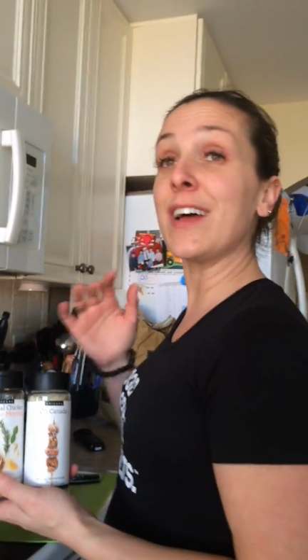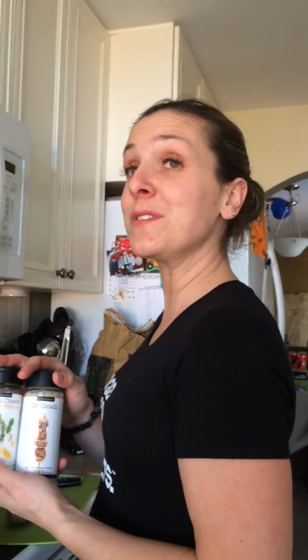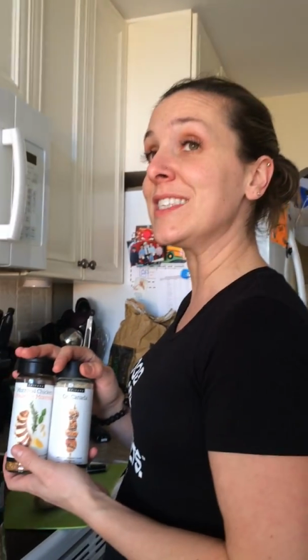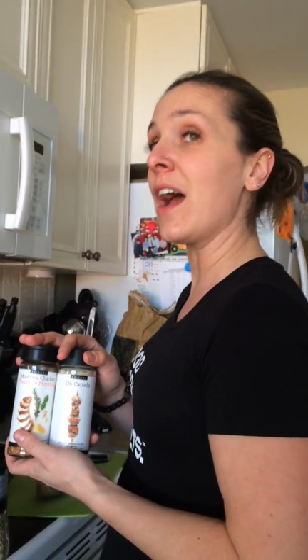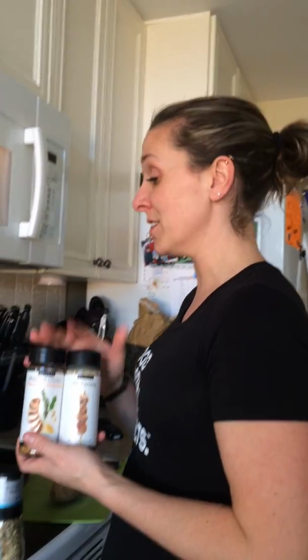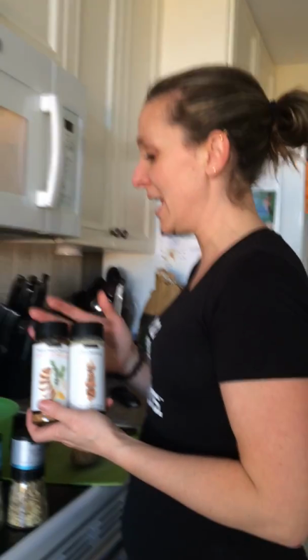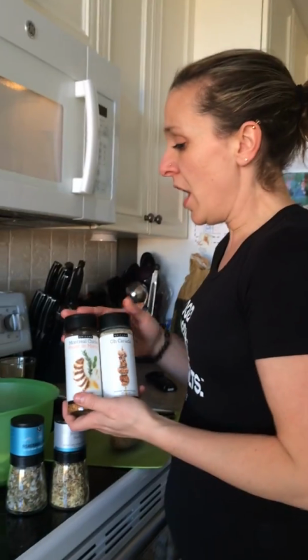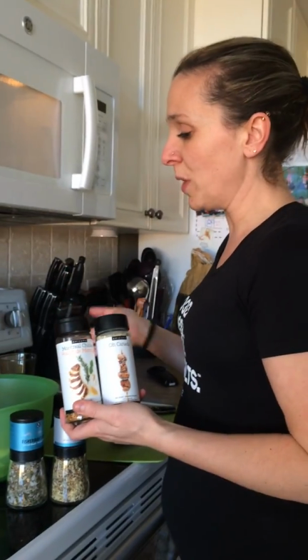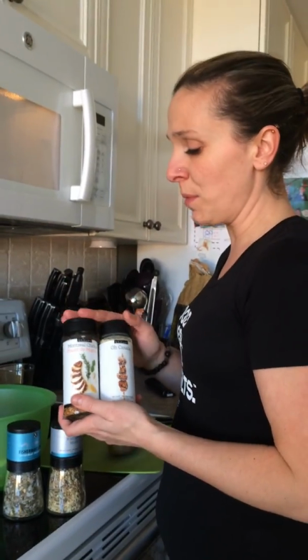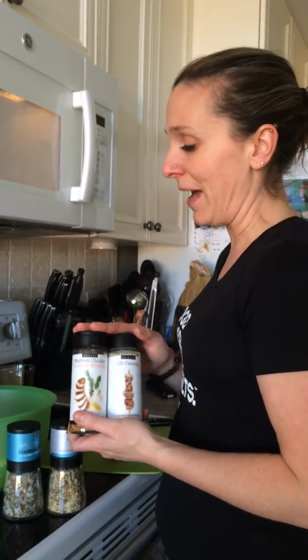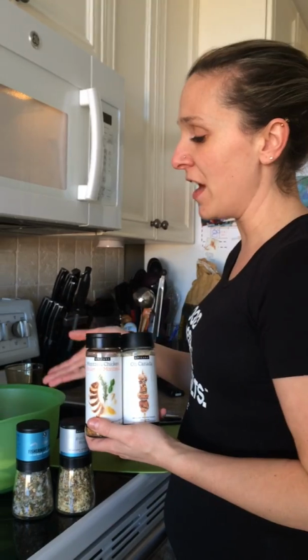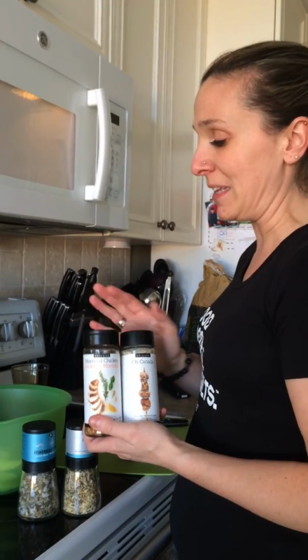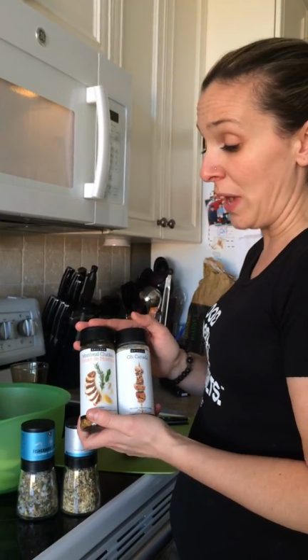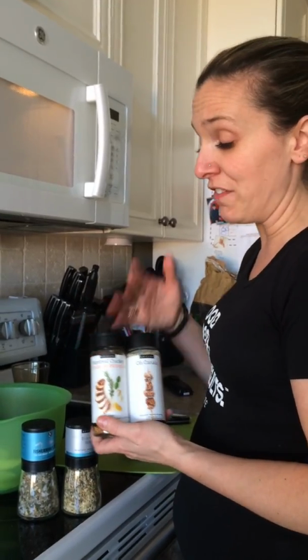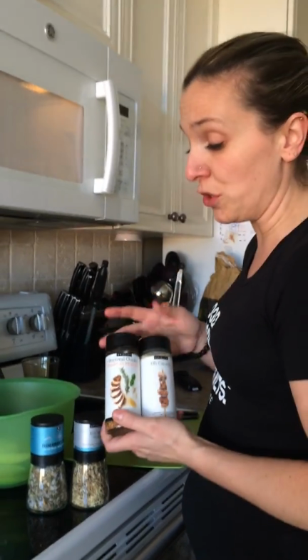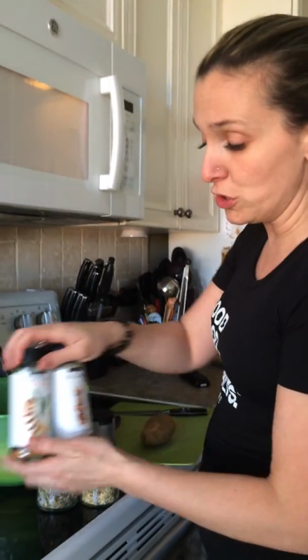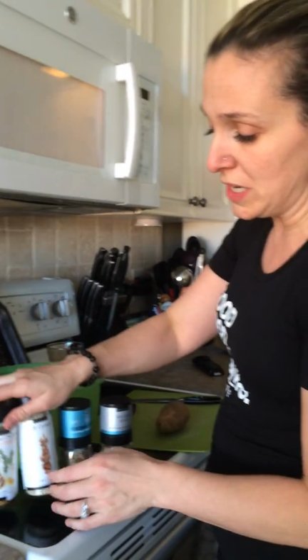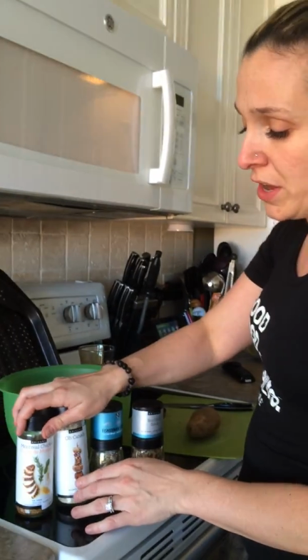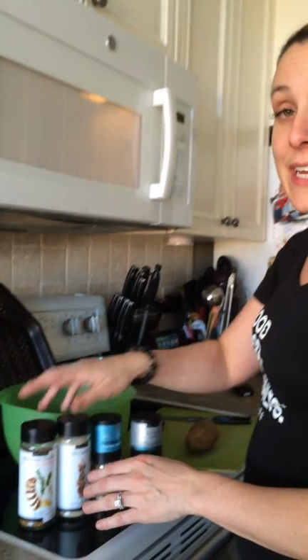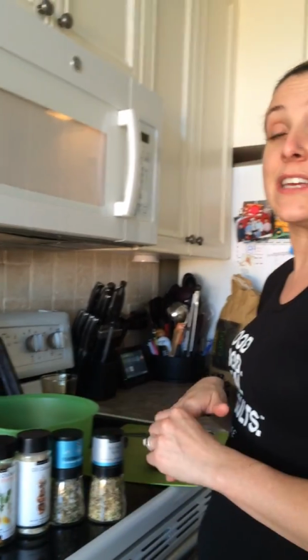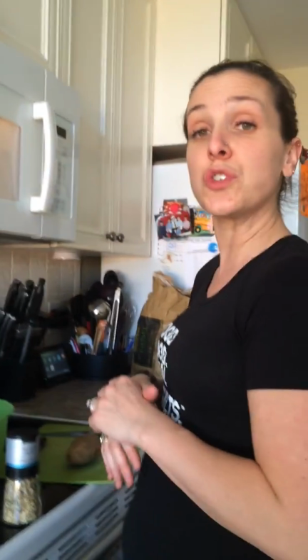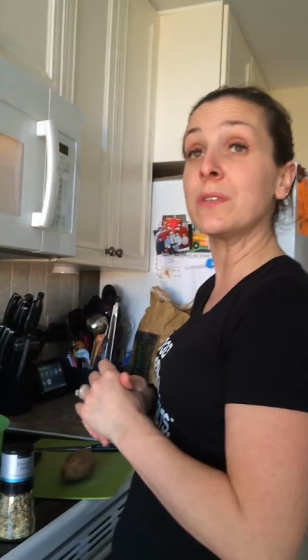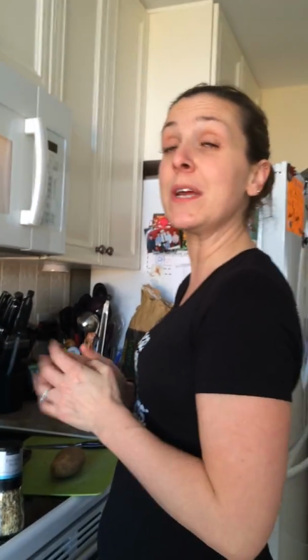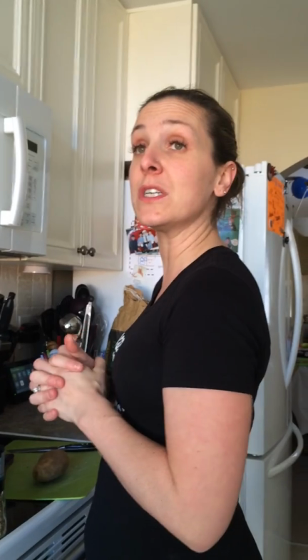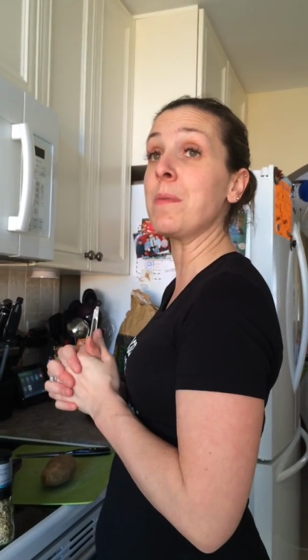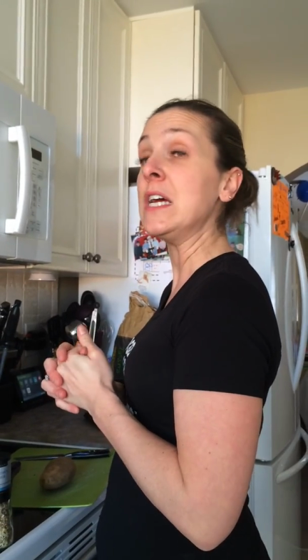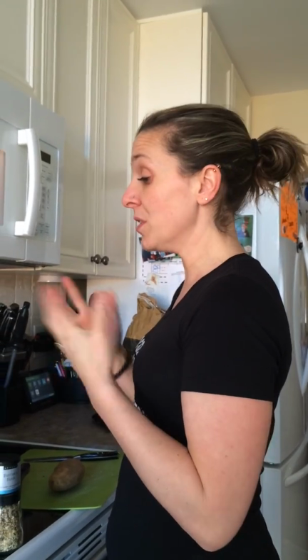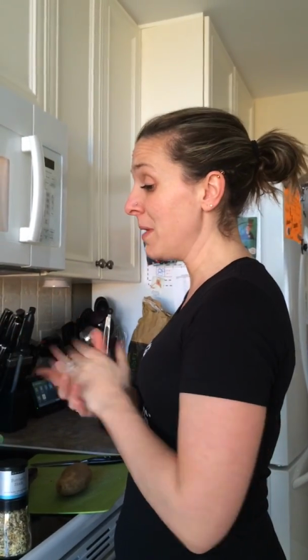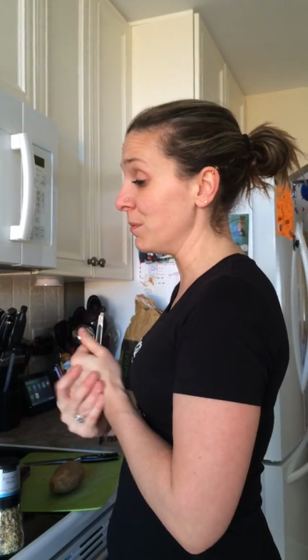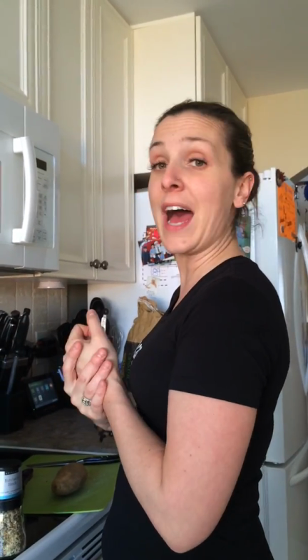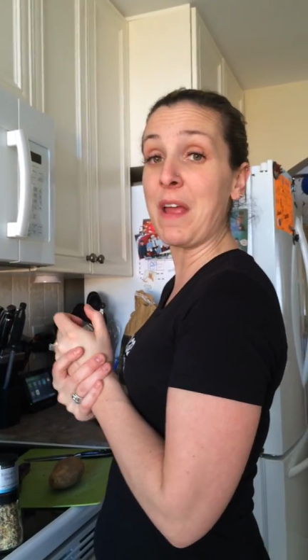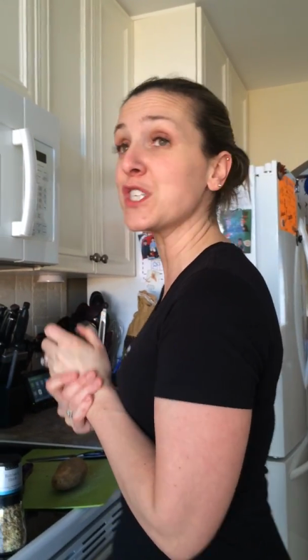On this beautiful sunny day, I am preparing to make some wedges with our summer products, which will be available on the 1st of May.